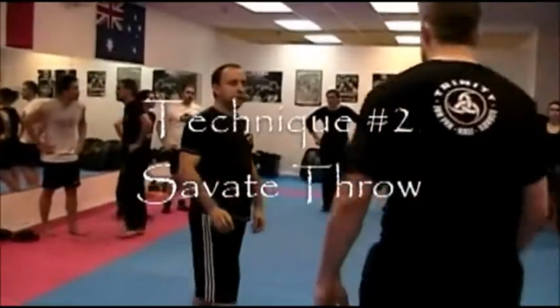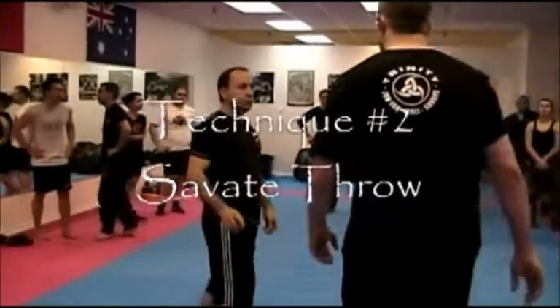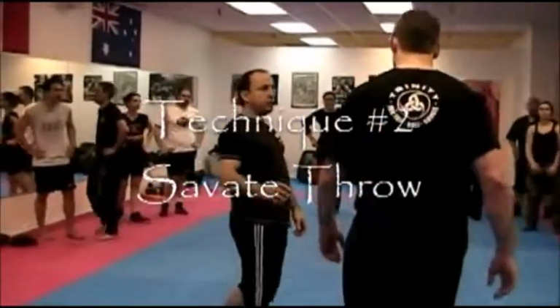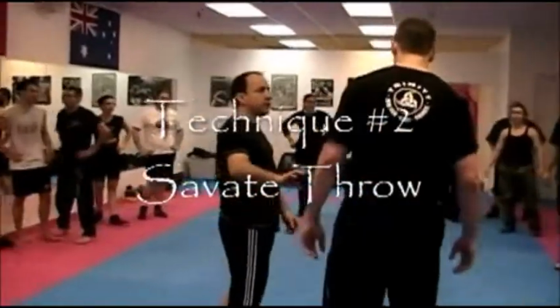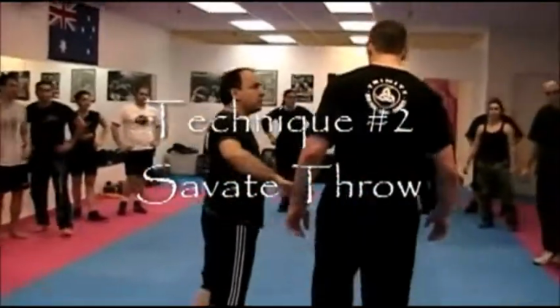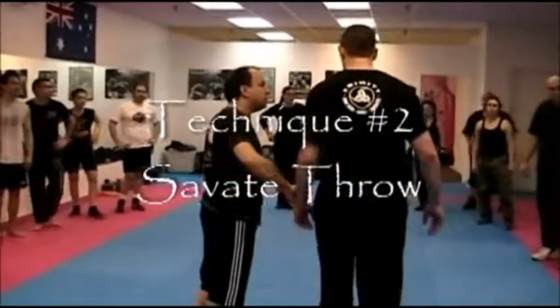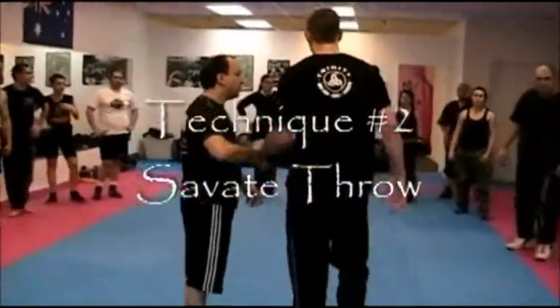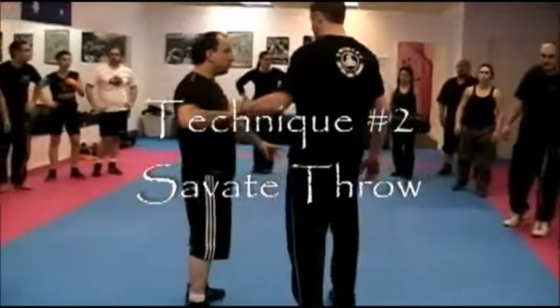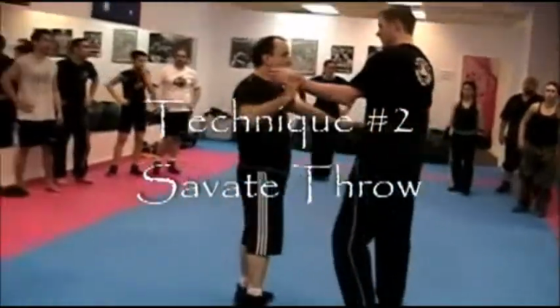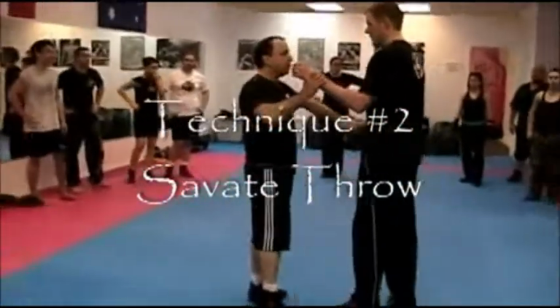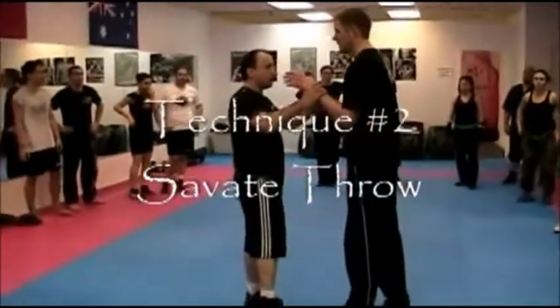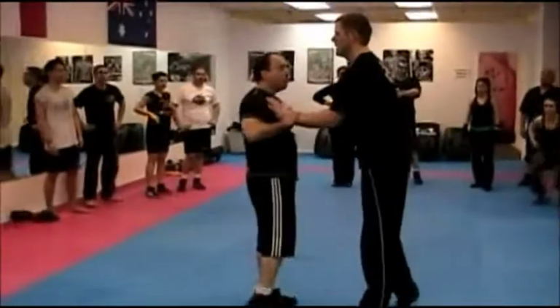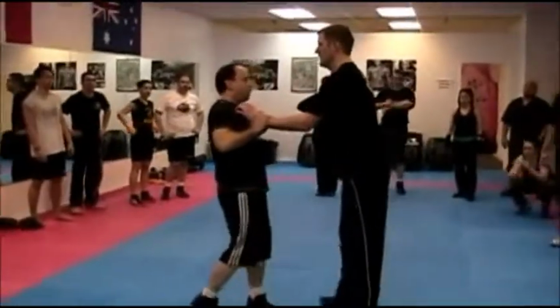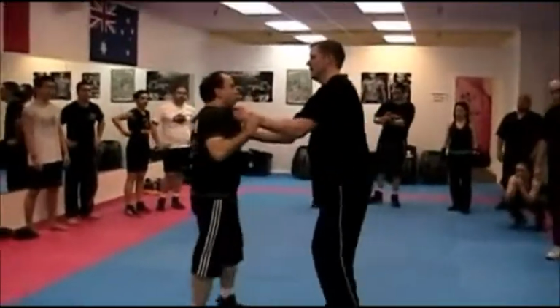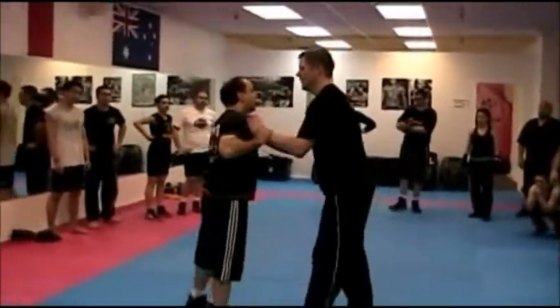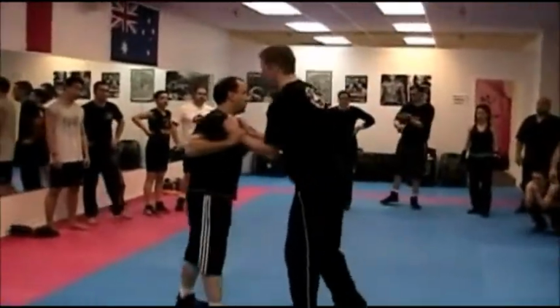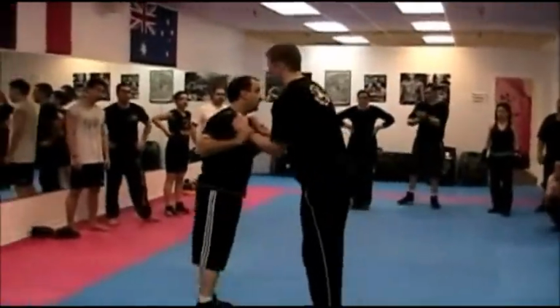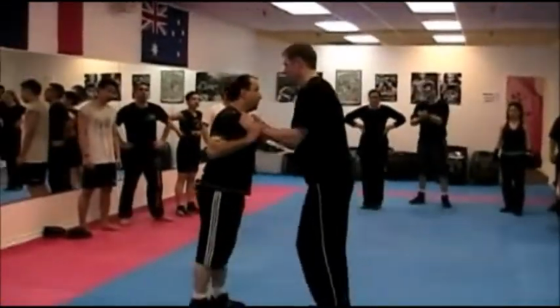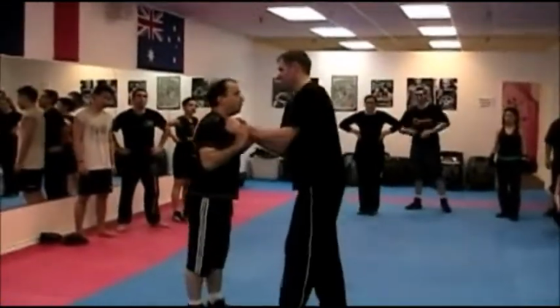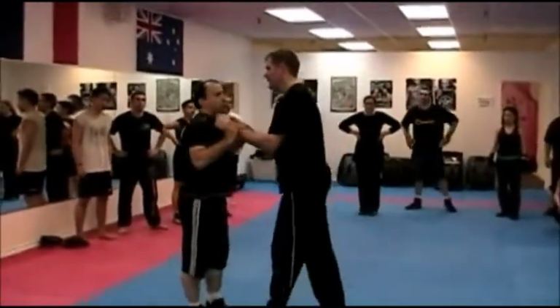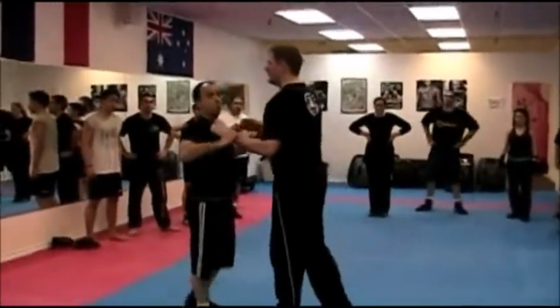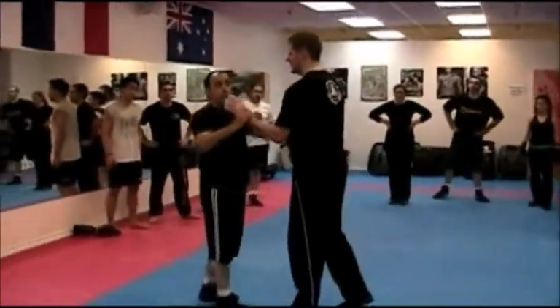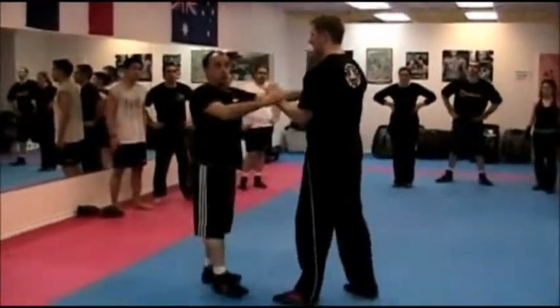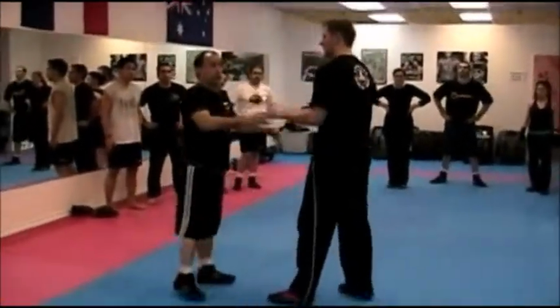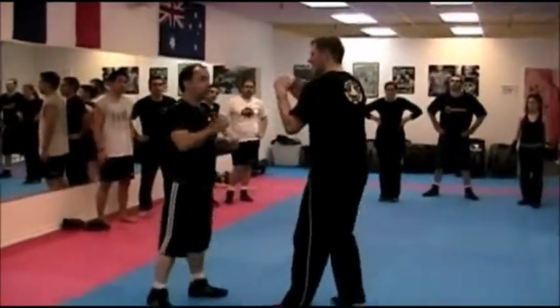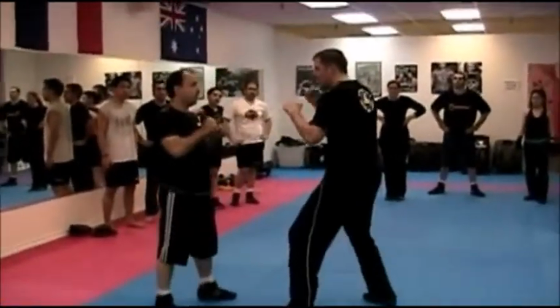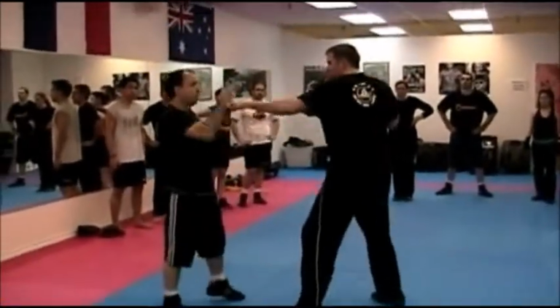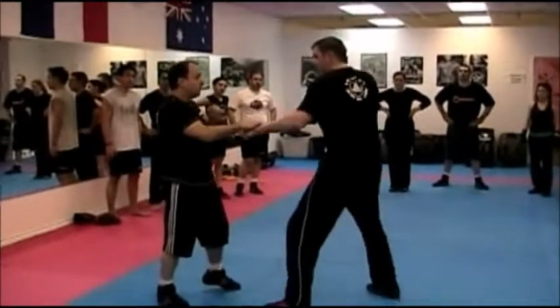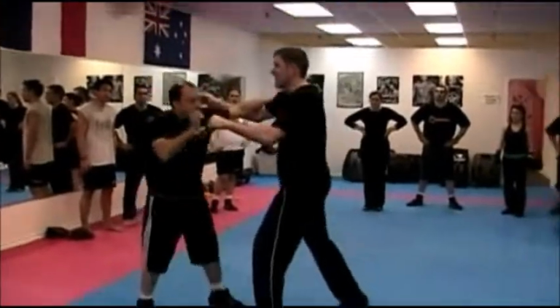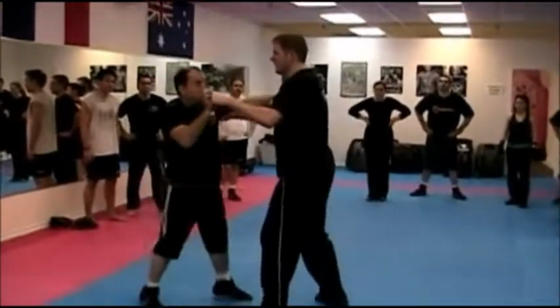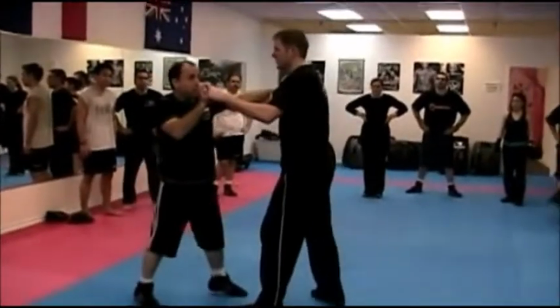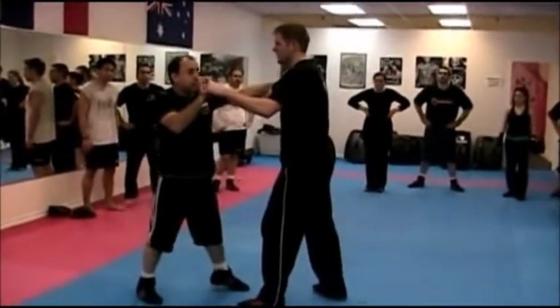It could be done many ways — it could be done from a double grab on the guy, grab like this, or from the punches, boom, like this.